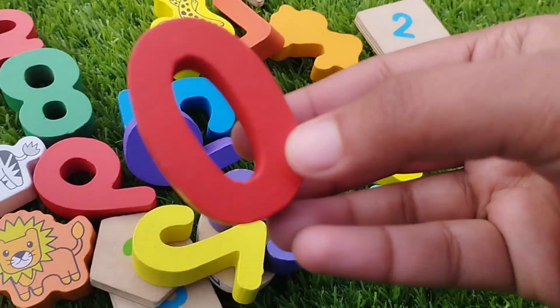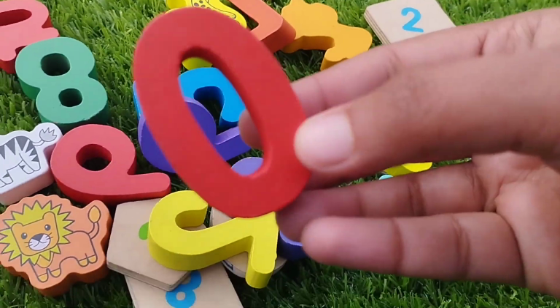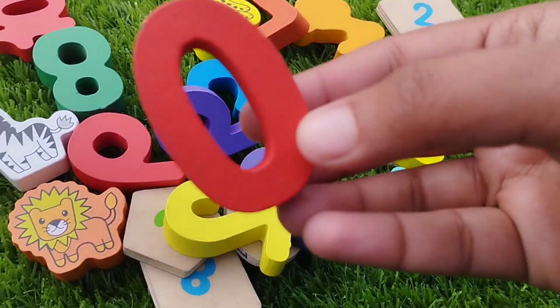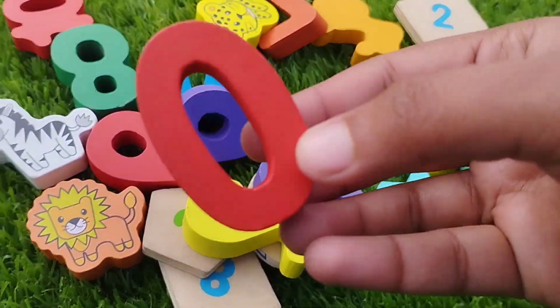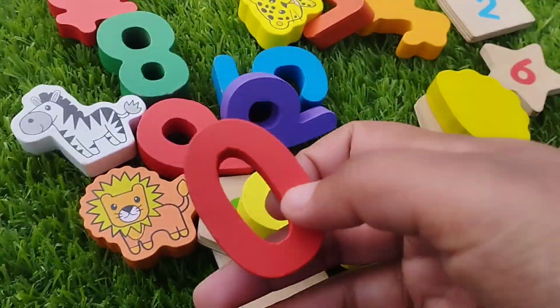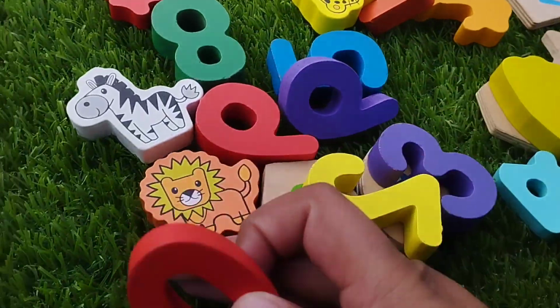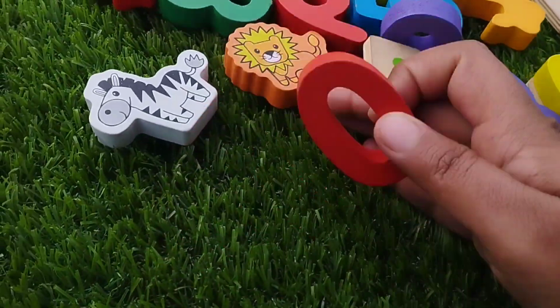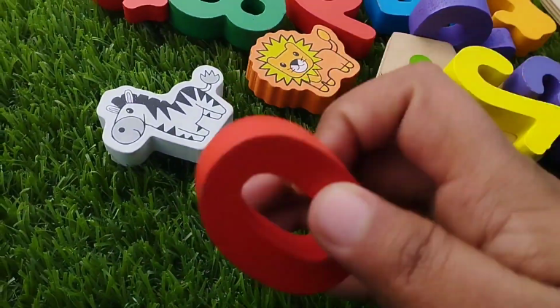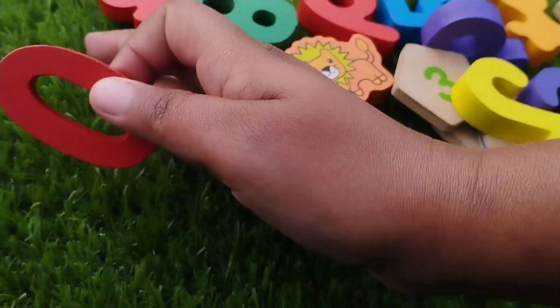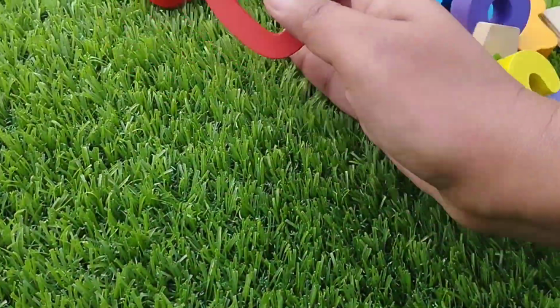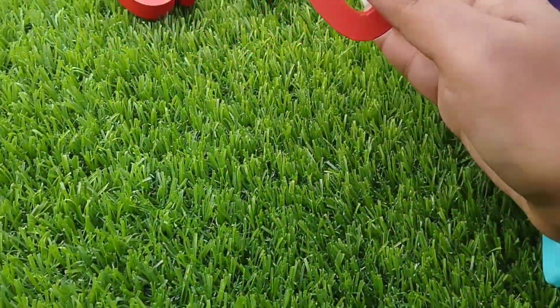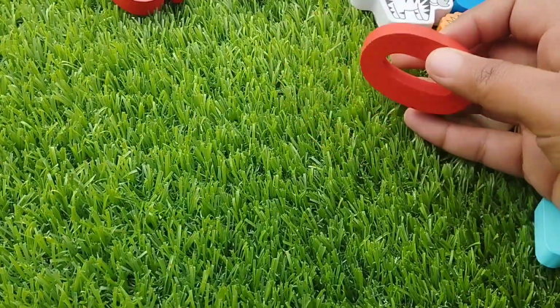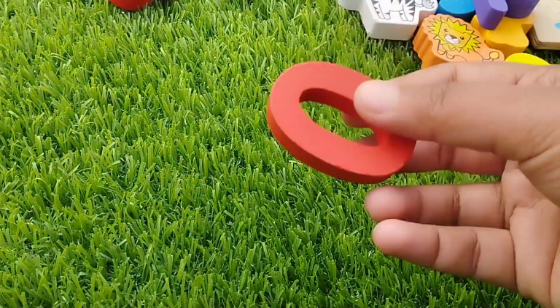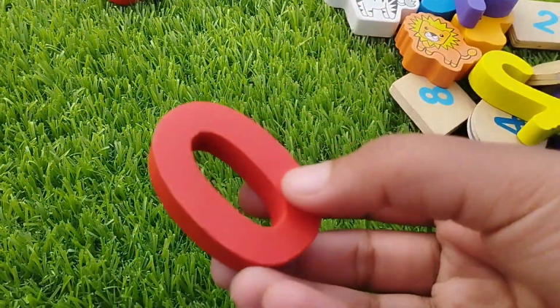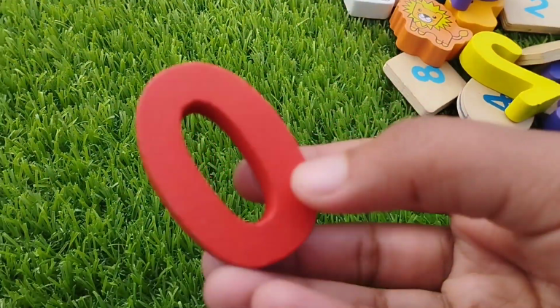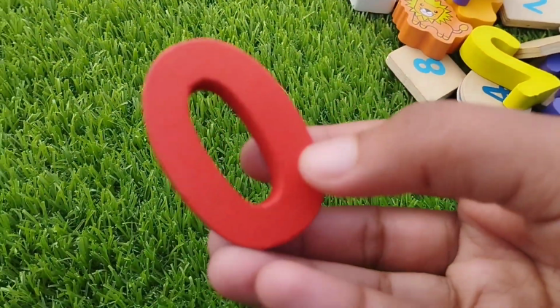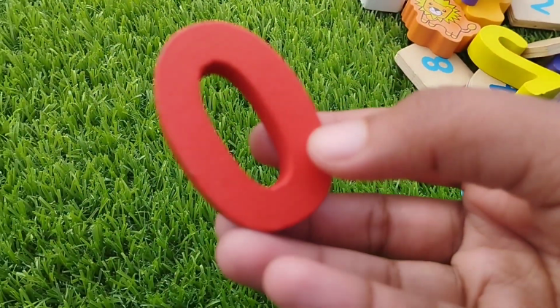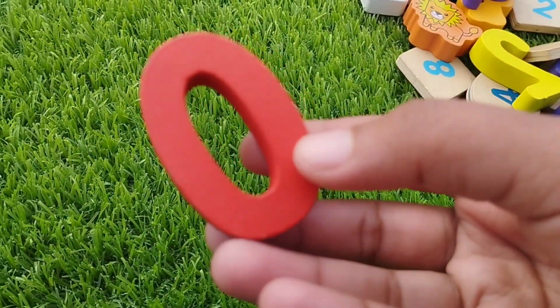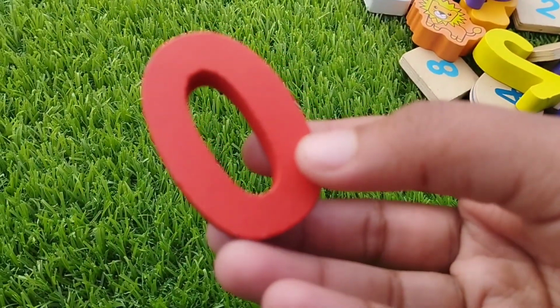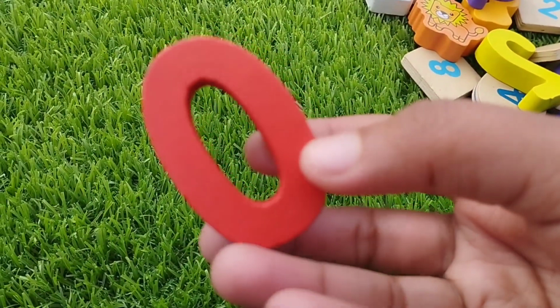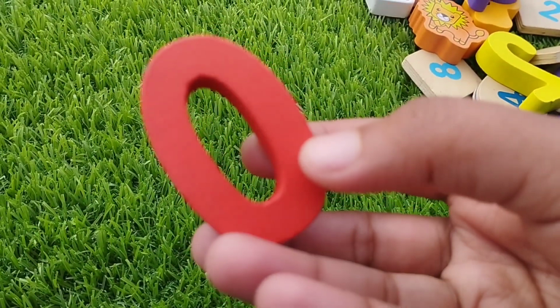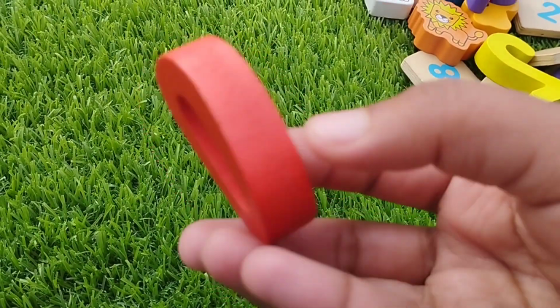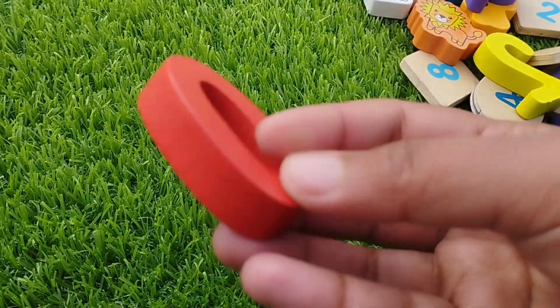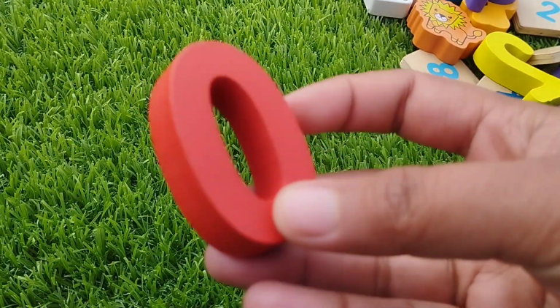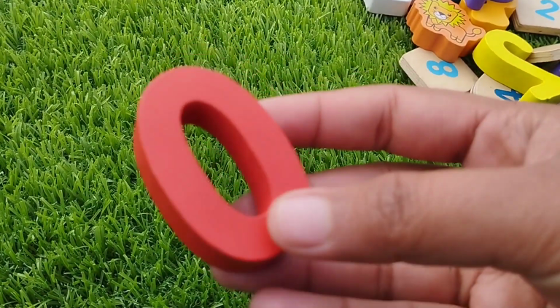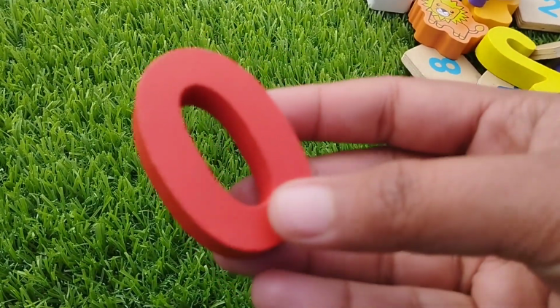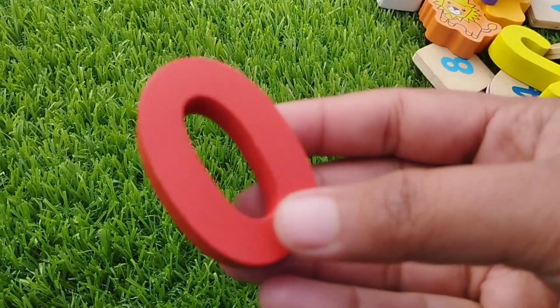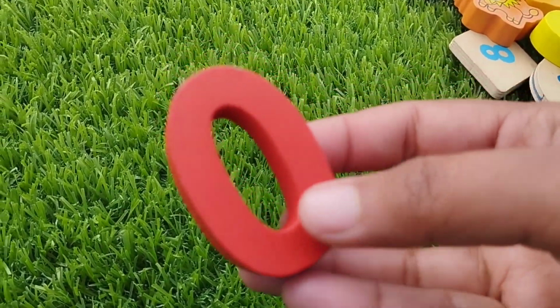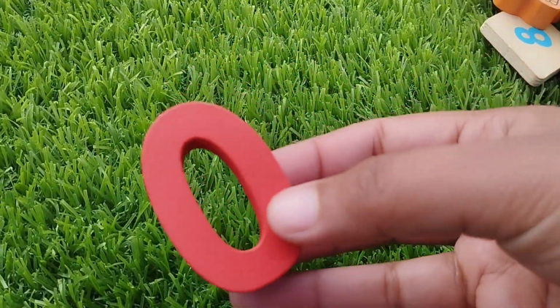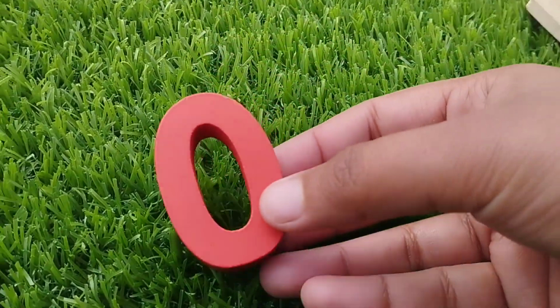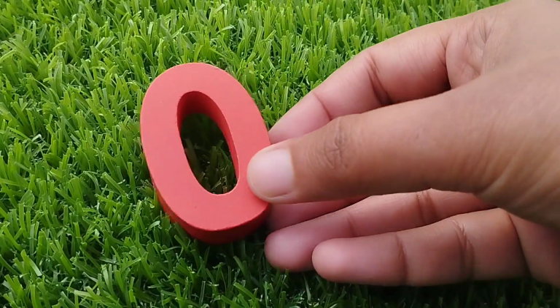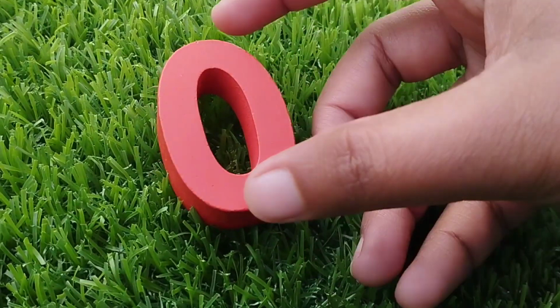The first number is zero. Let's arrange the numbers. The first number is zero.